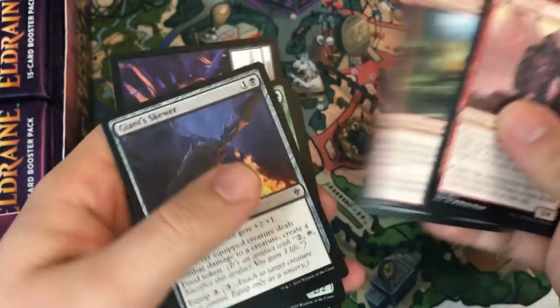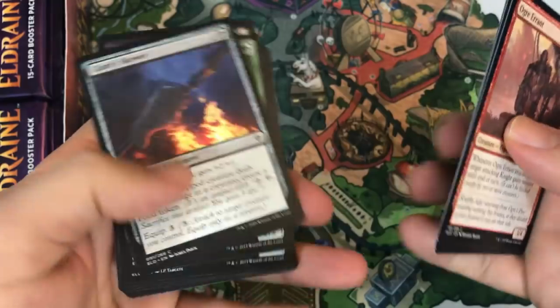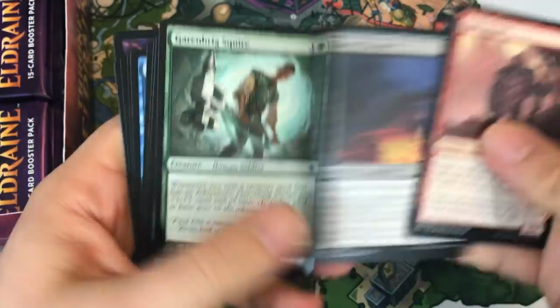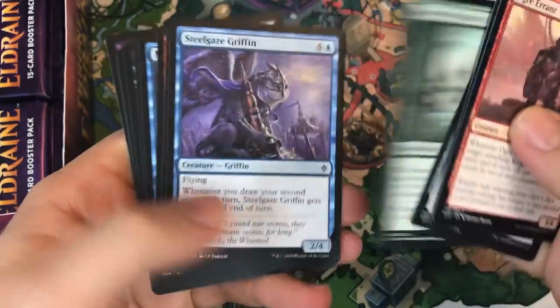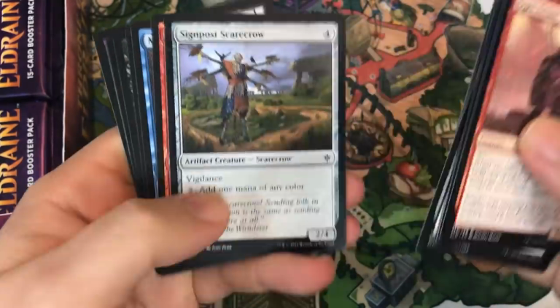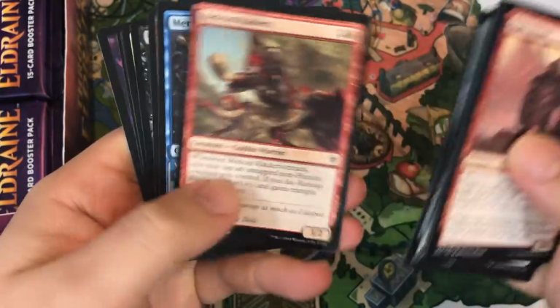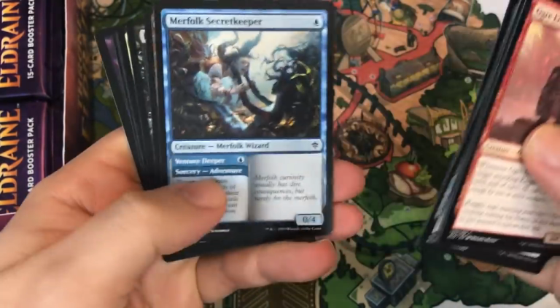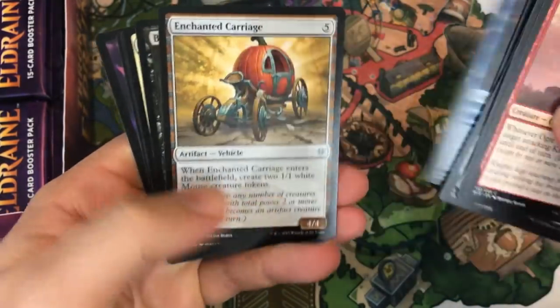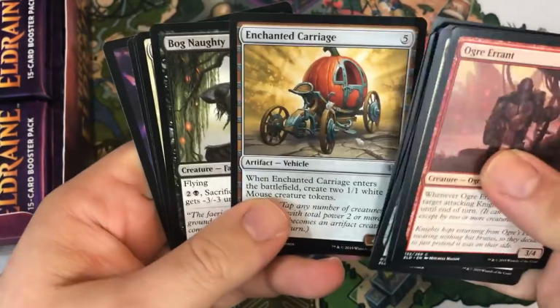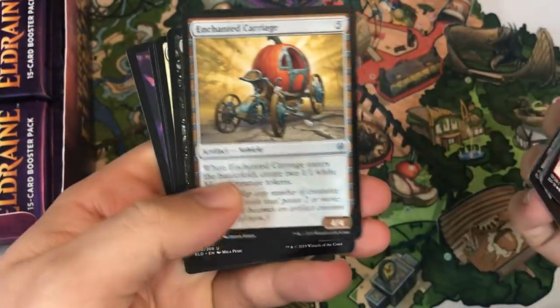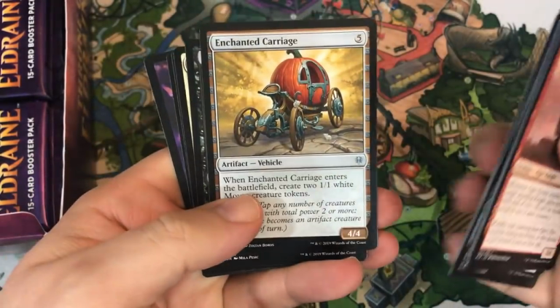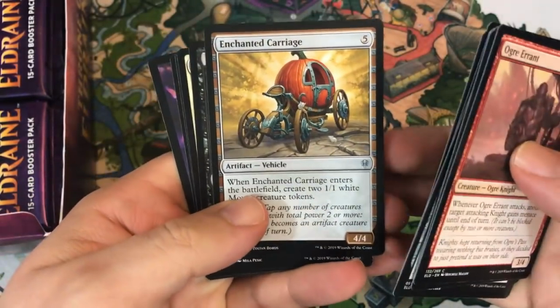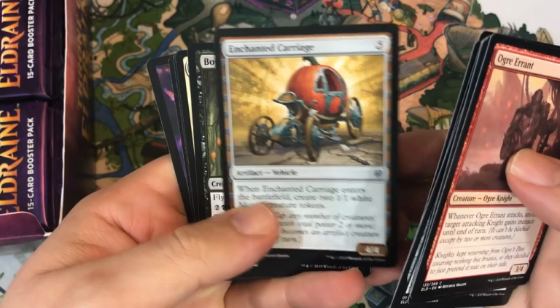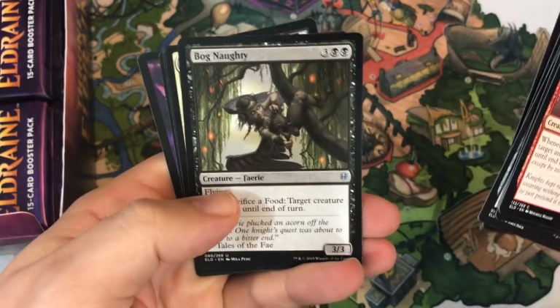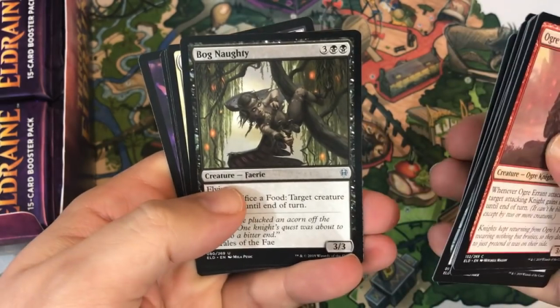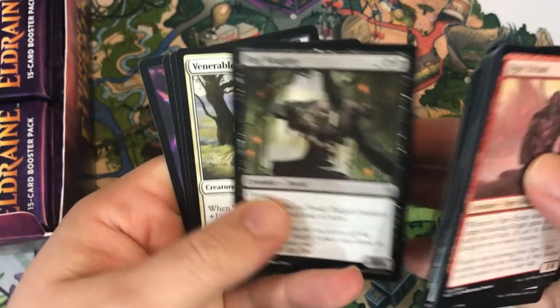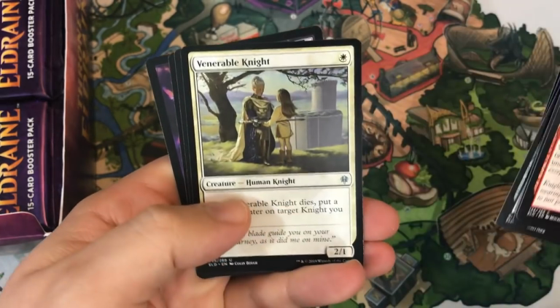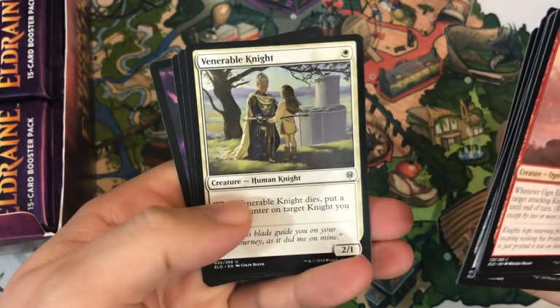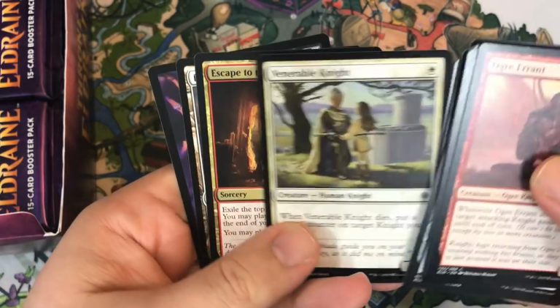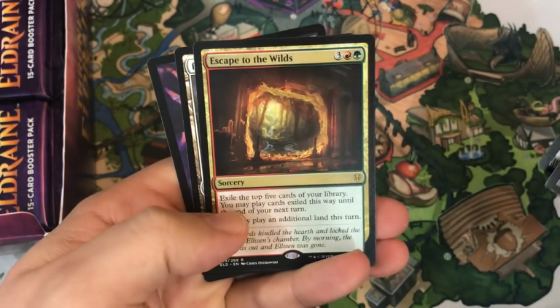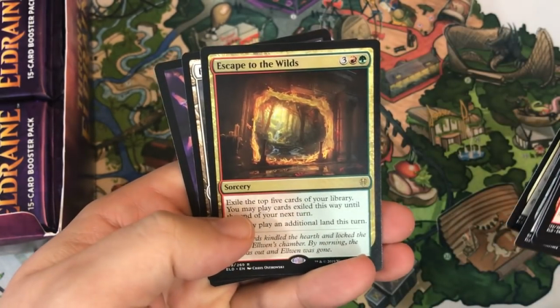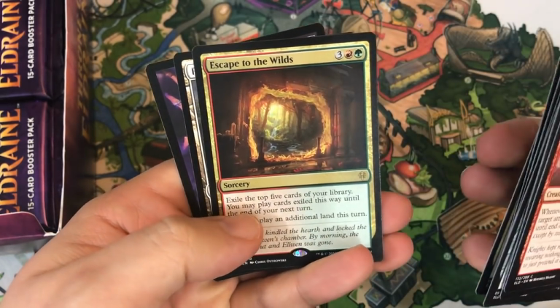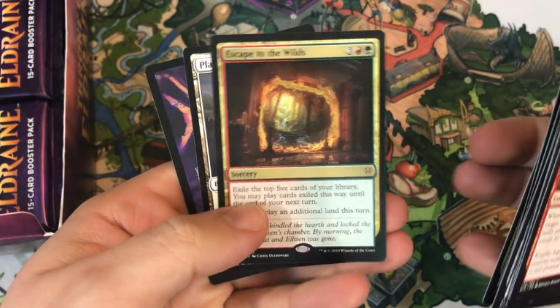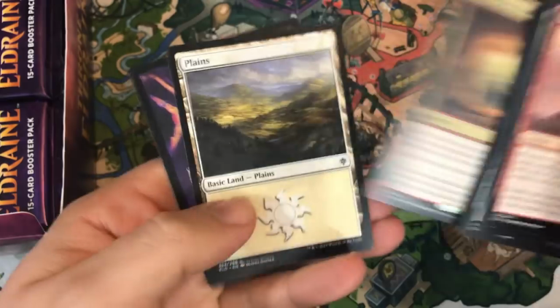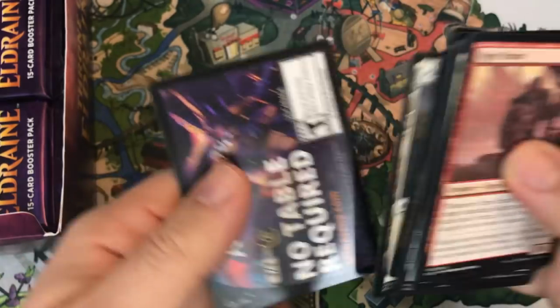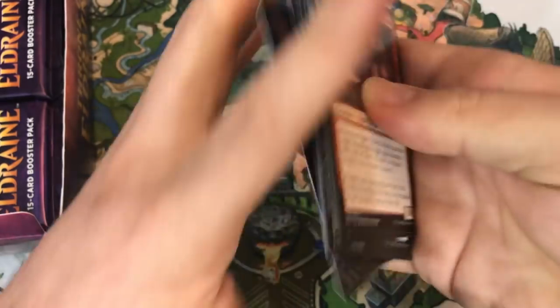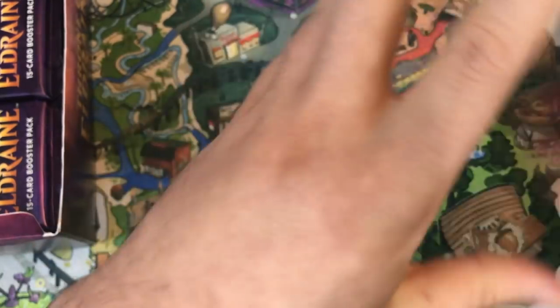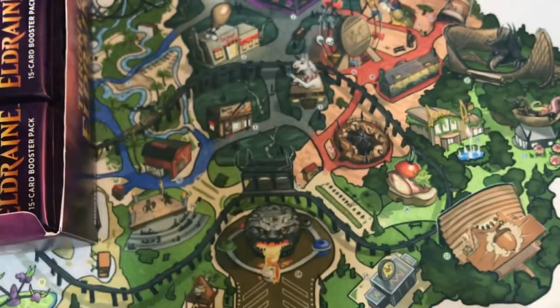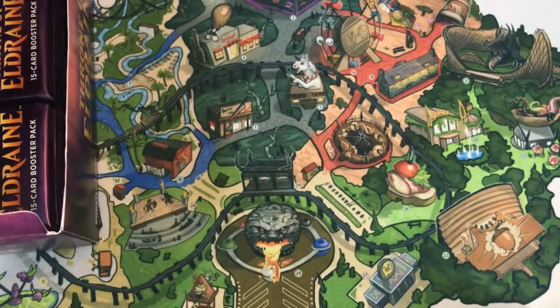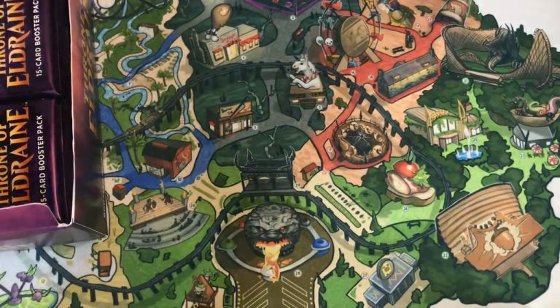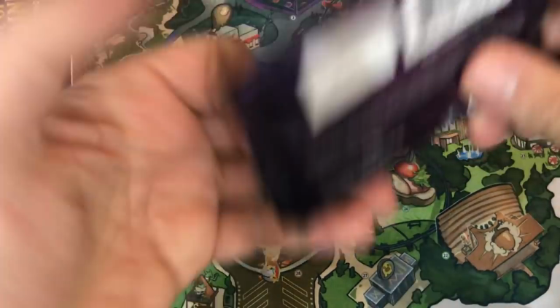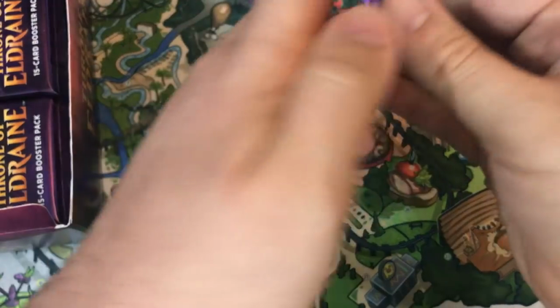Oko is the big hit — kind of would like to get one of those. We'll see. Enchanted Carriage, Bog Naughty, Venerable Knight. Our rare is Escape to the Wilds.